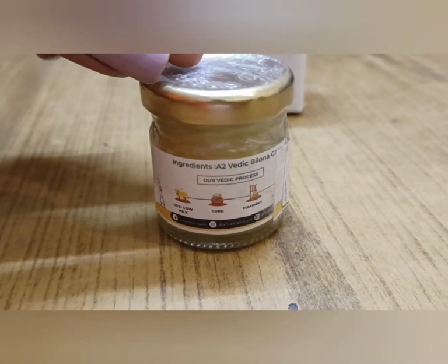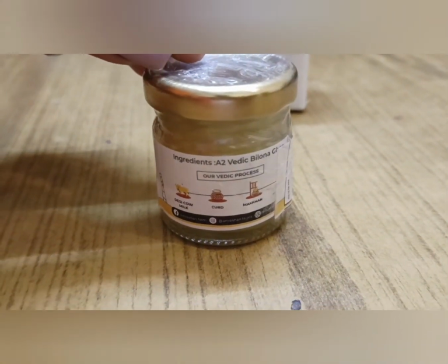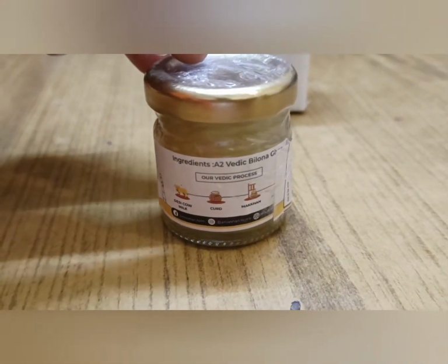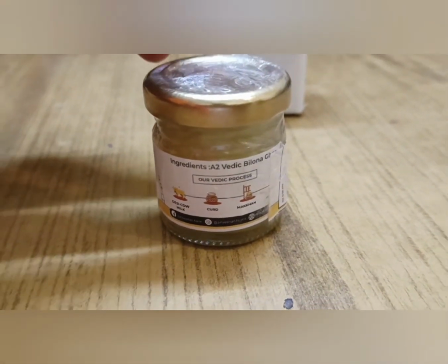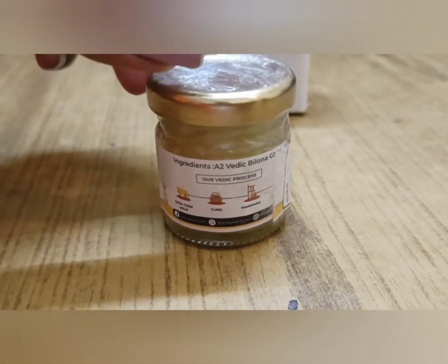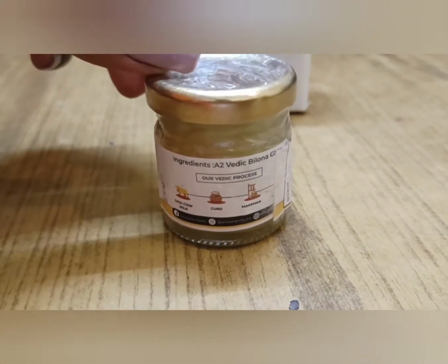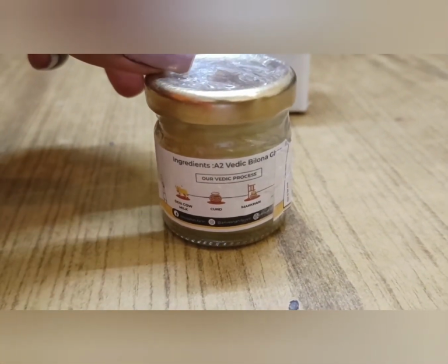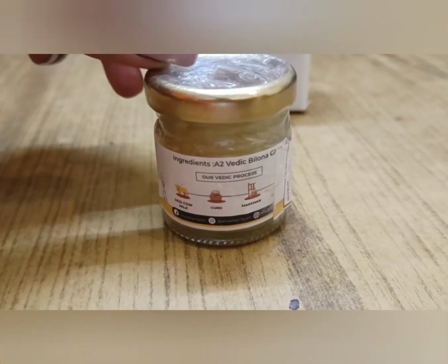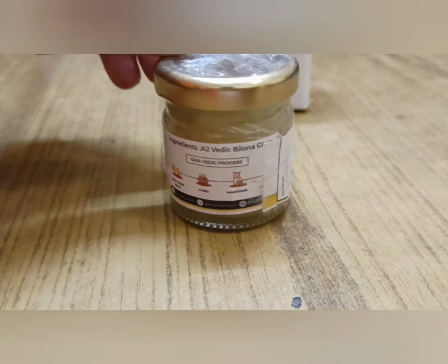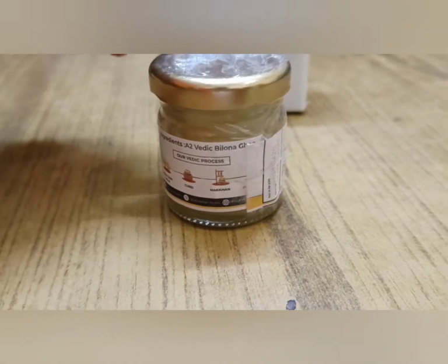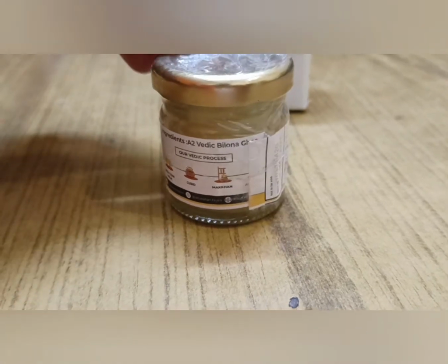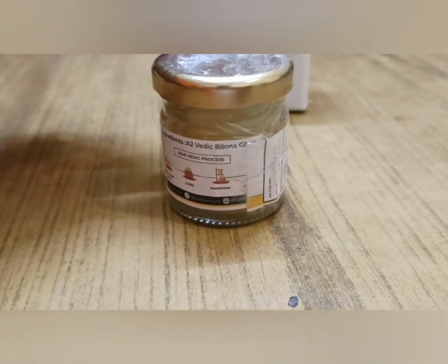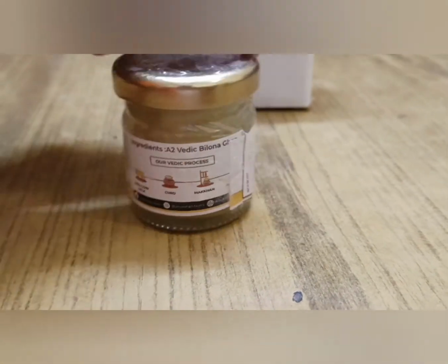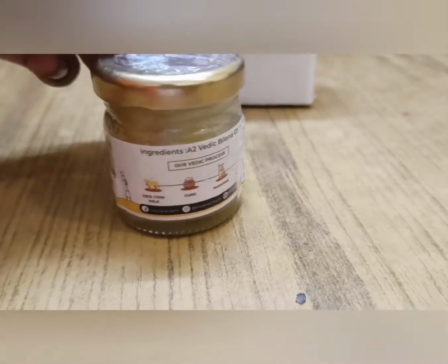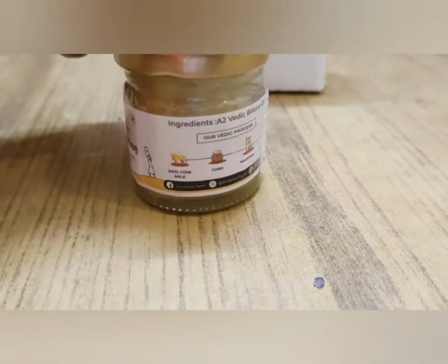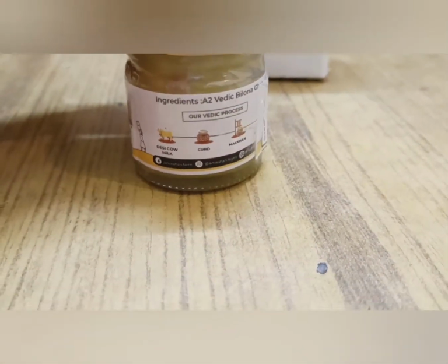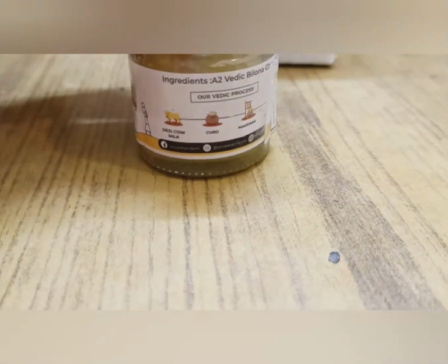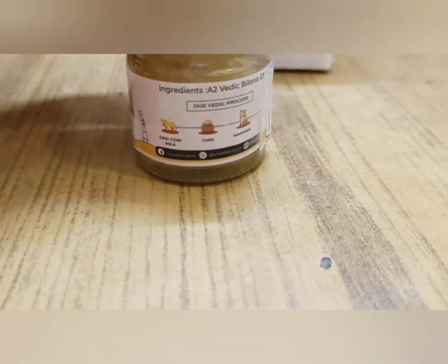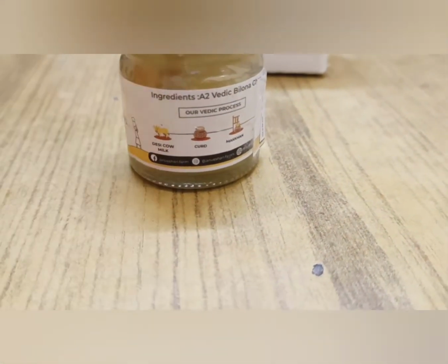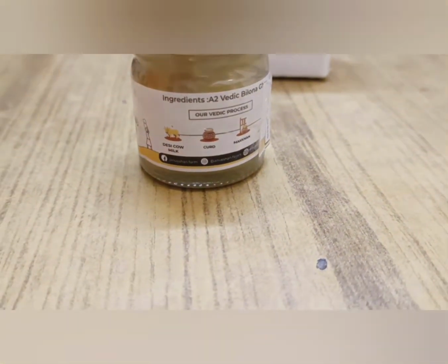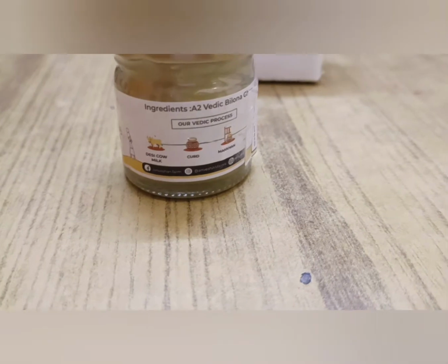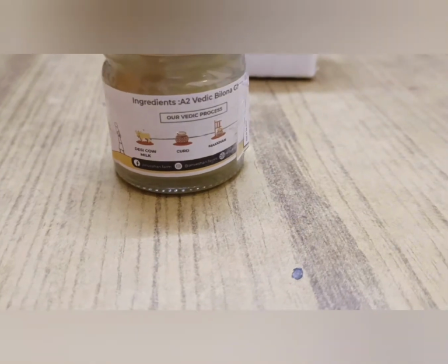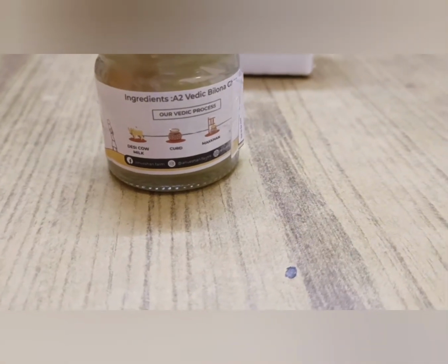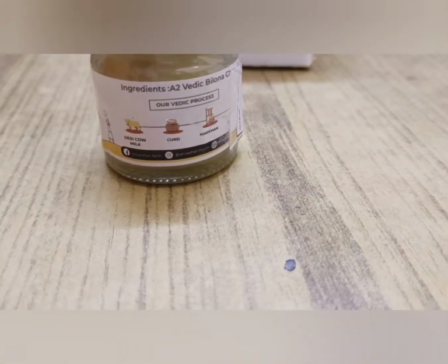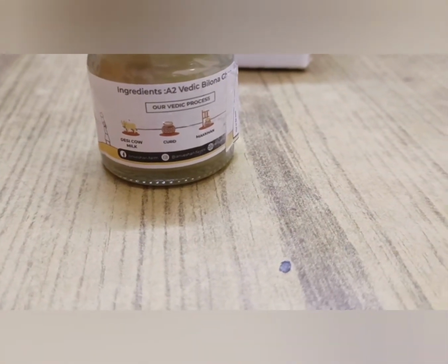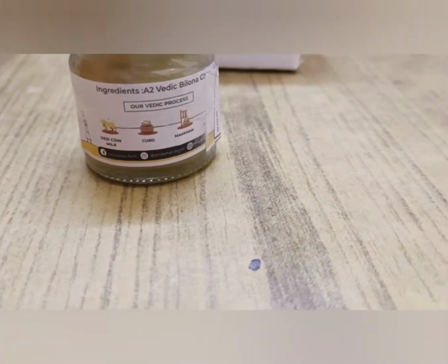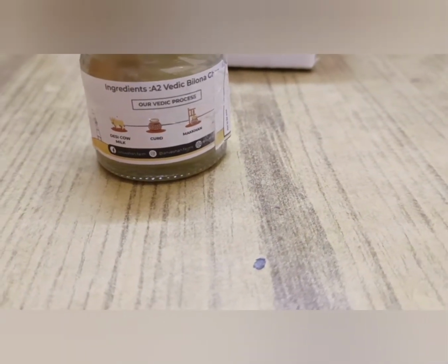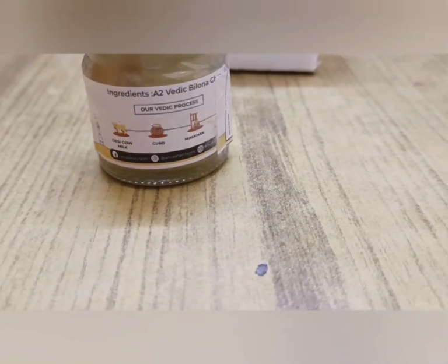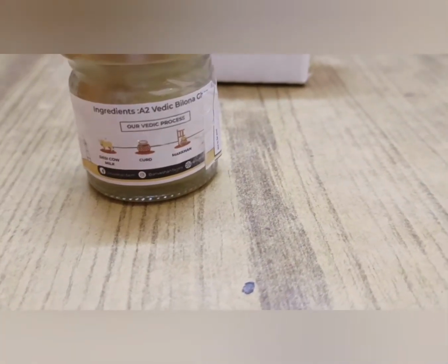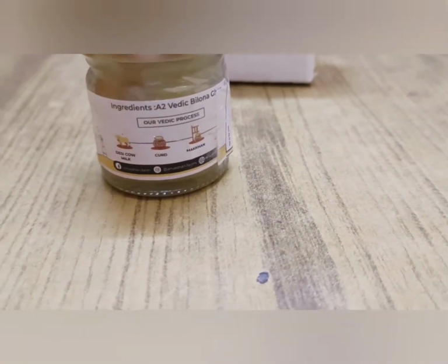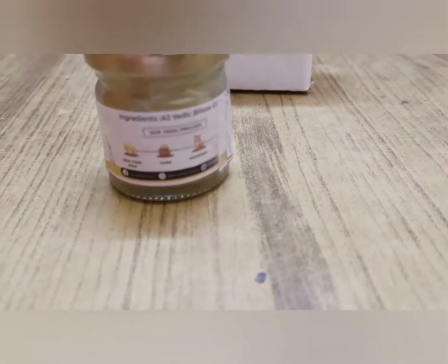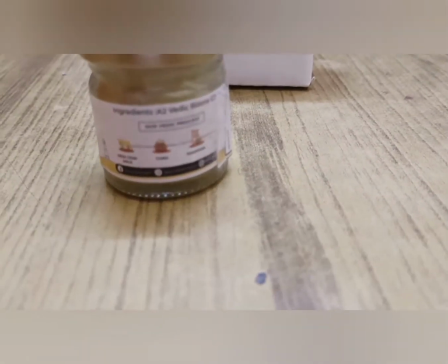Guys, if you talk about this ghee — it is made by the Vedic process. It is made from milk. The milk is converted into curd, then butter is removed from it, and then it is processed to make A2 Vedic Ghee. This is called A2 Vedic Ghee.